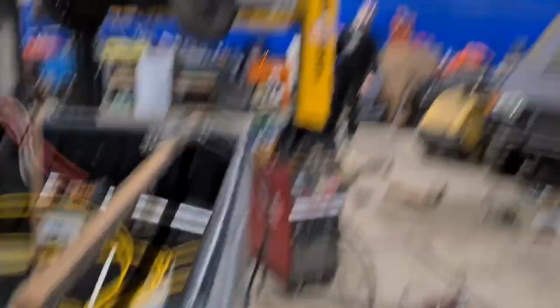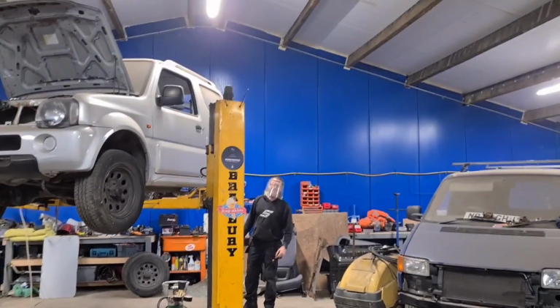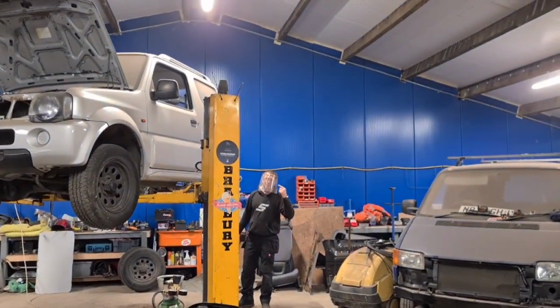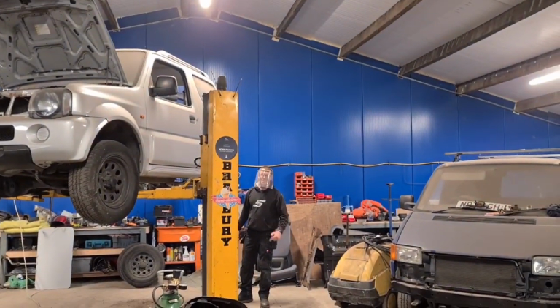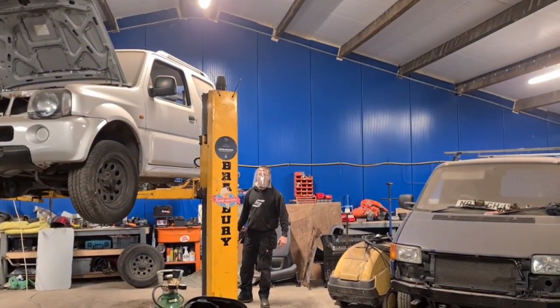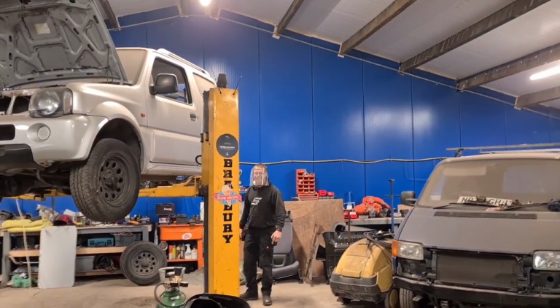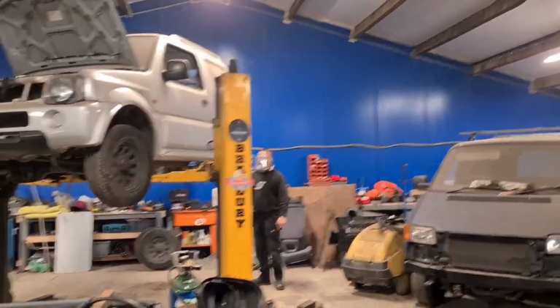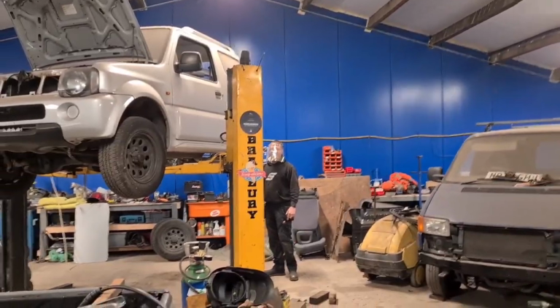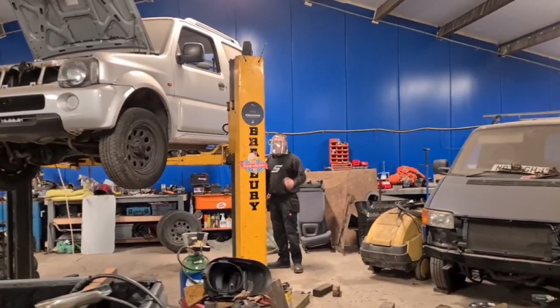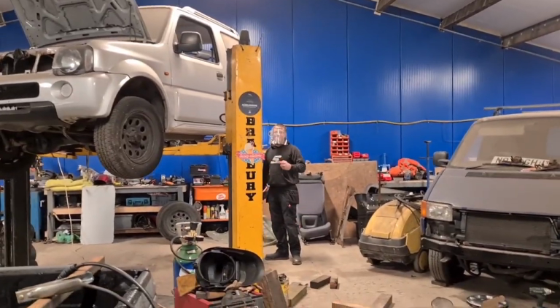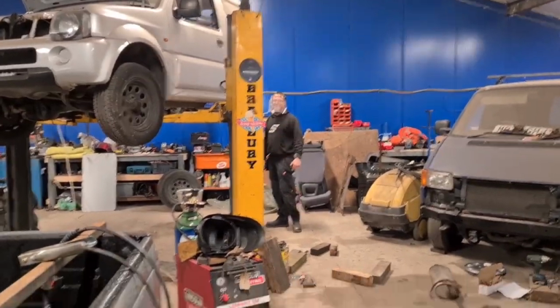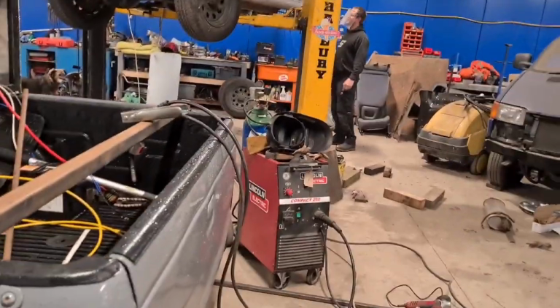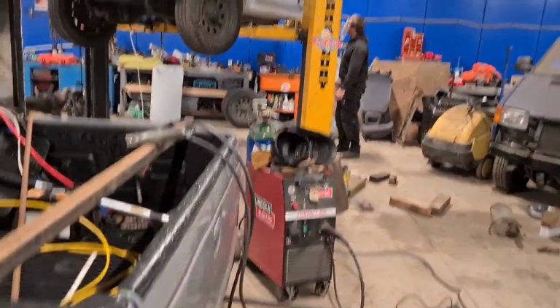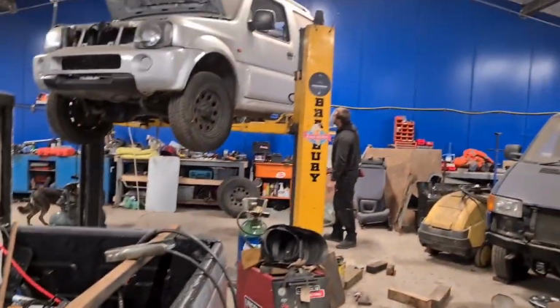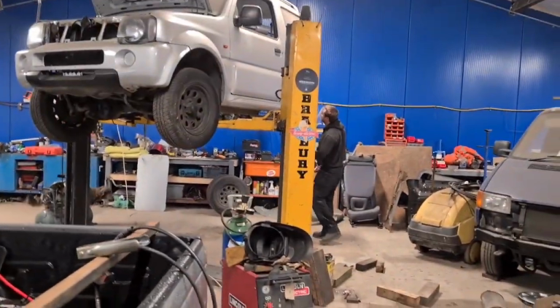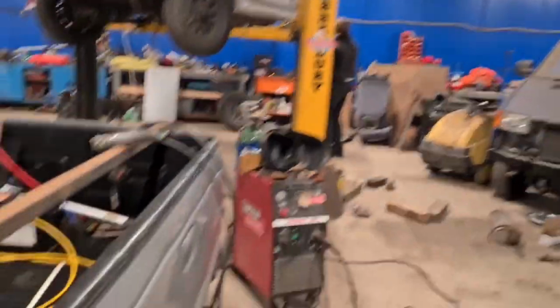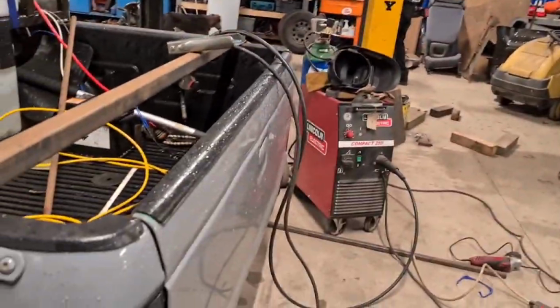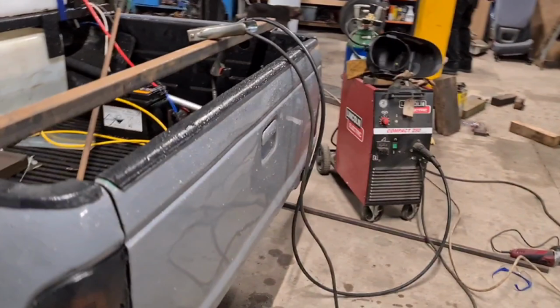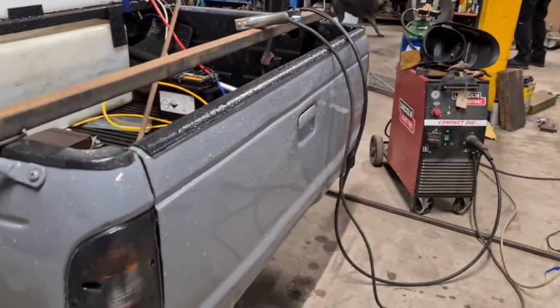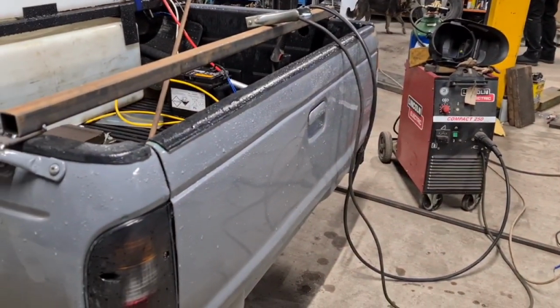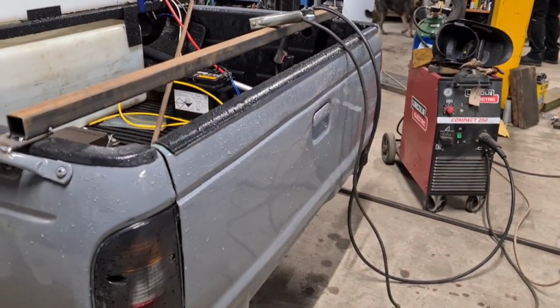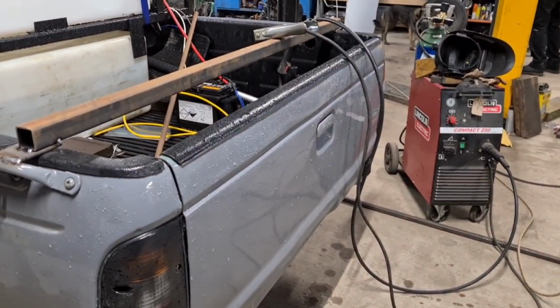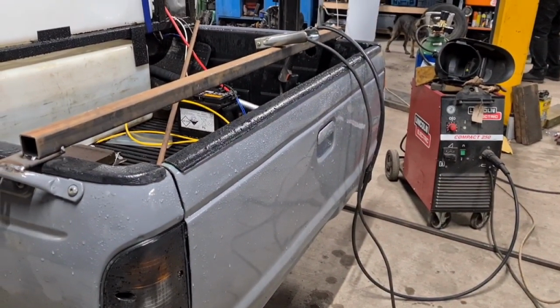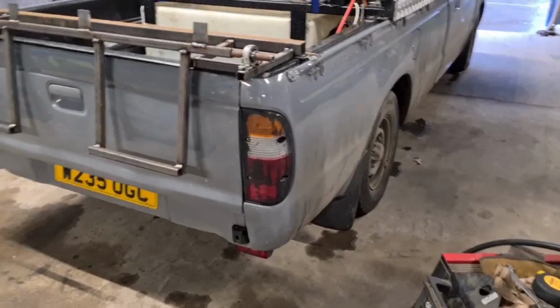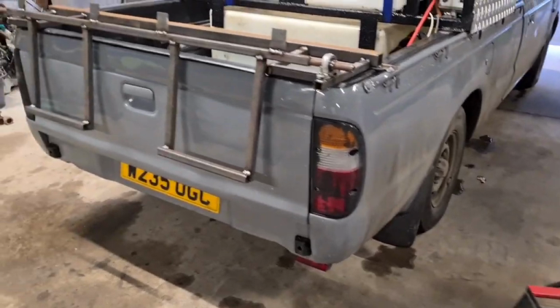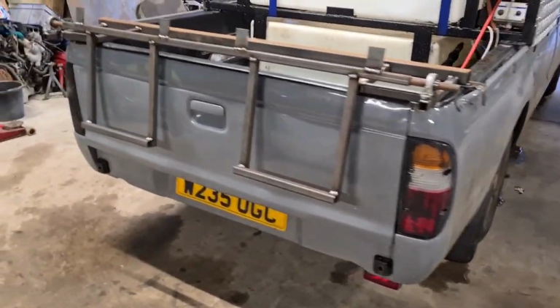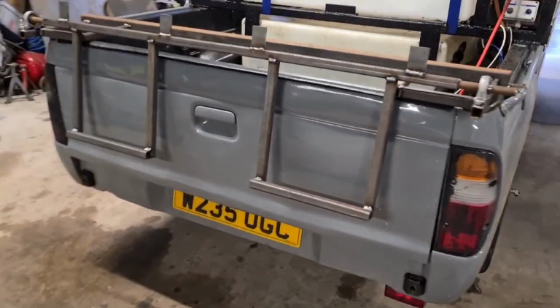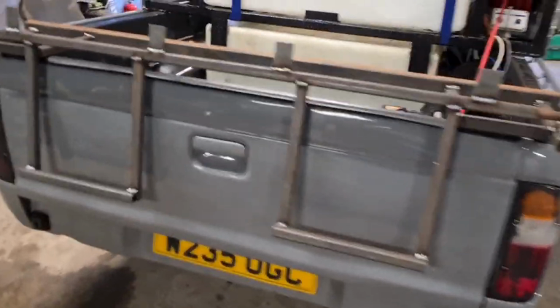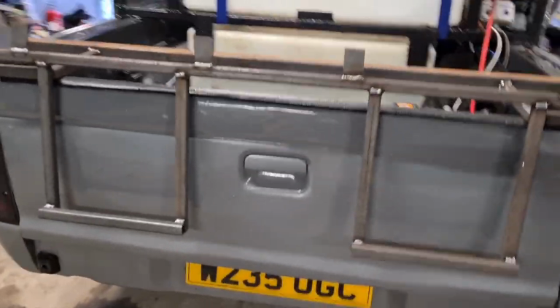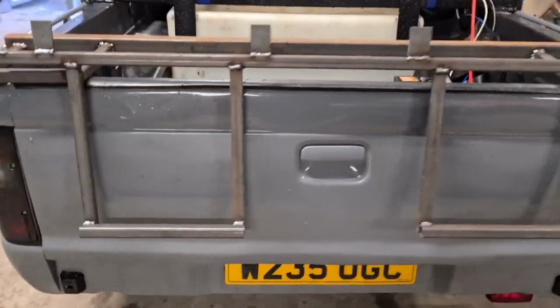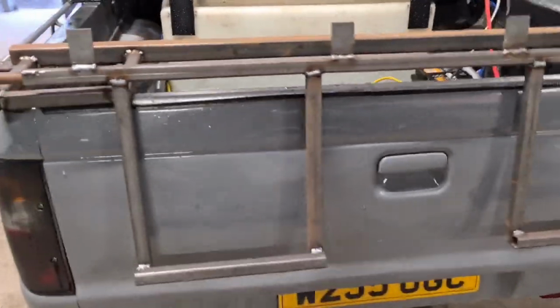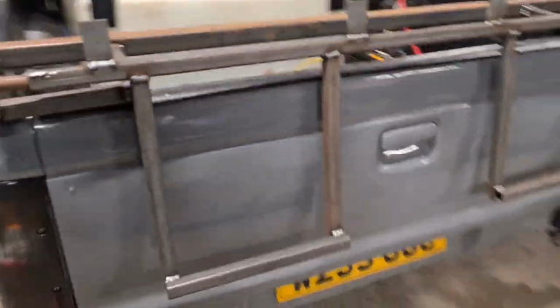These COVID masks are coming in handy — looking after your face, isn't it. Yeah, fair play. So yeah, there we go, this is the start of the bin lift.